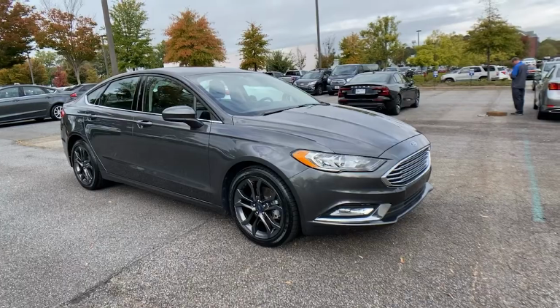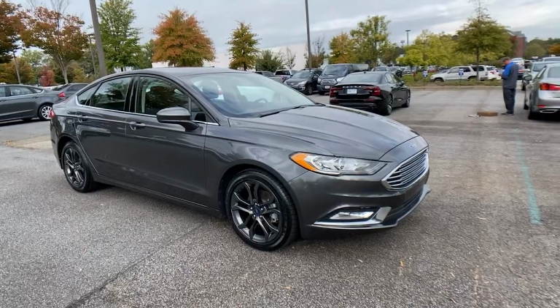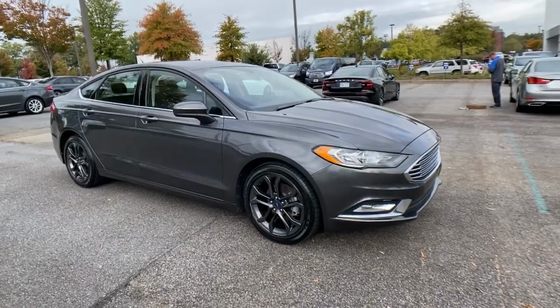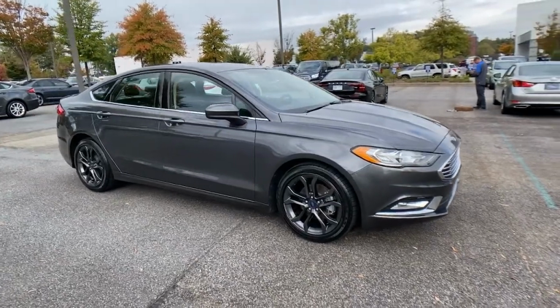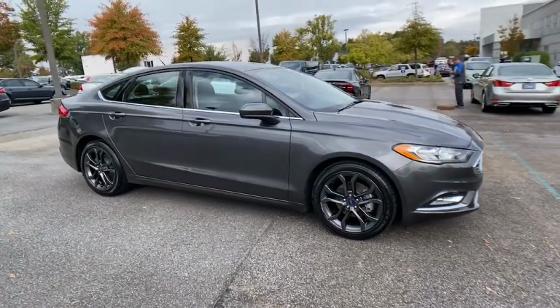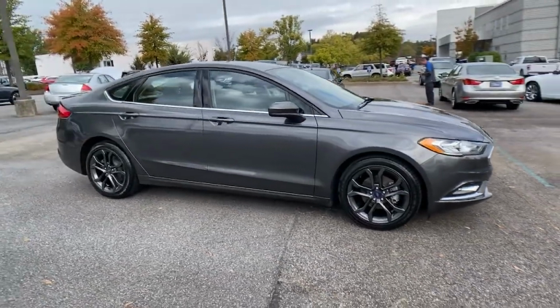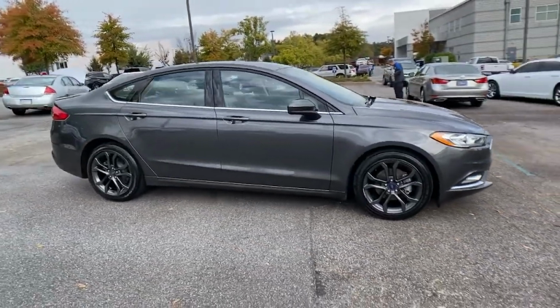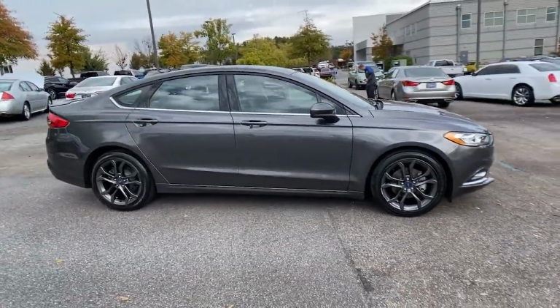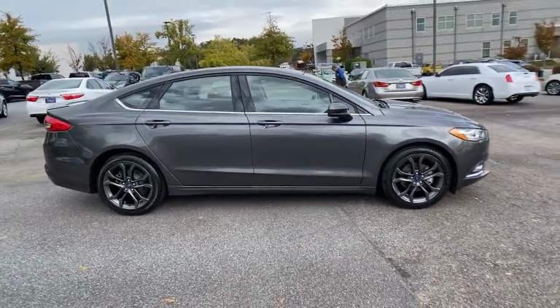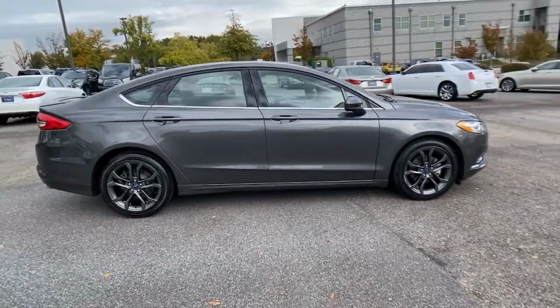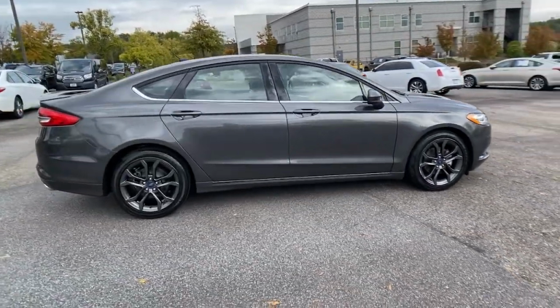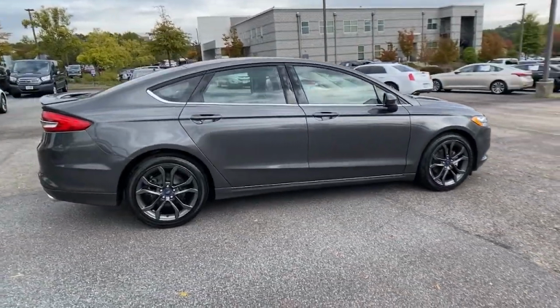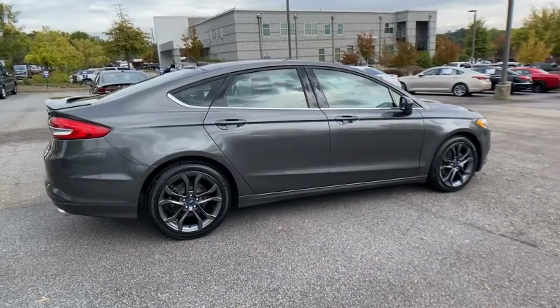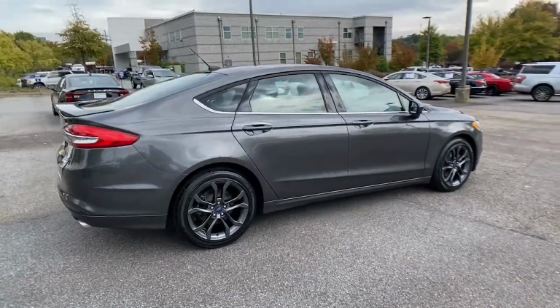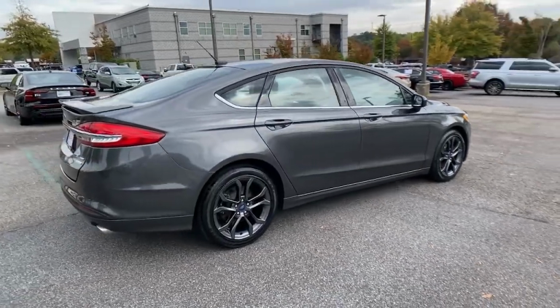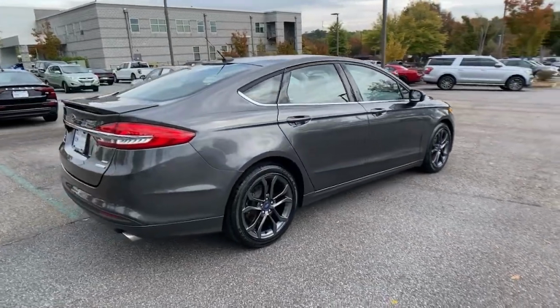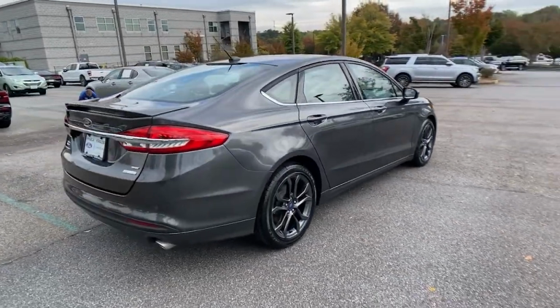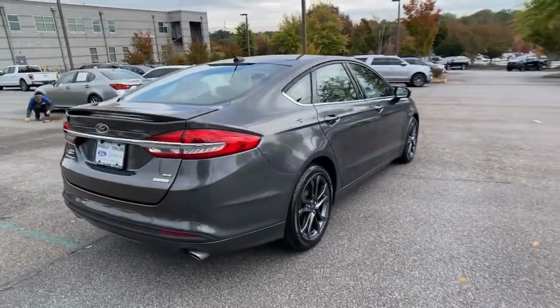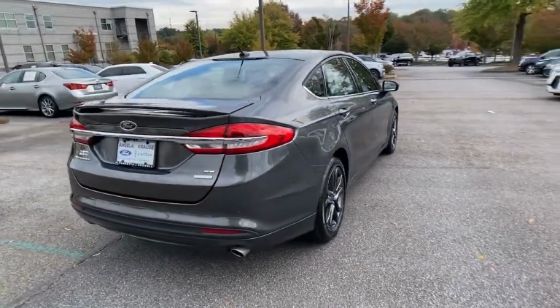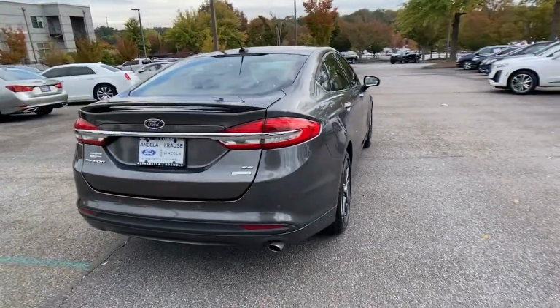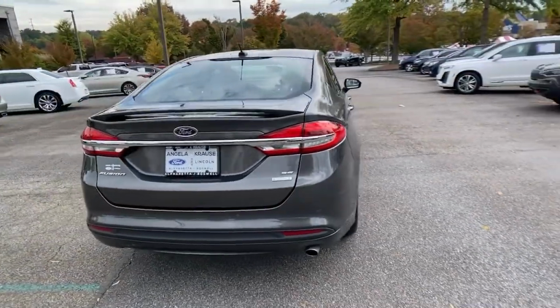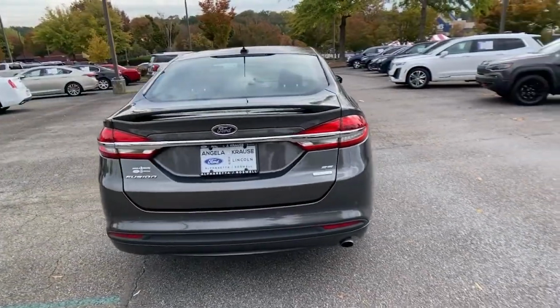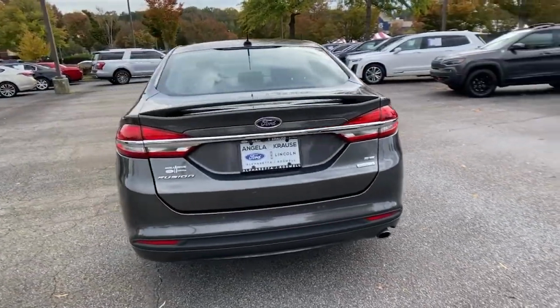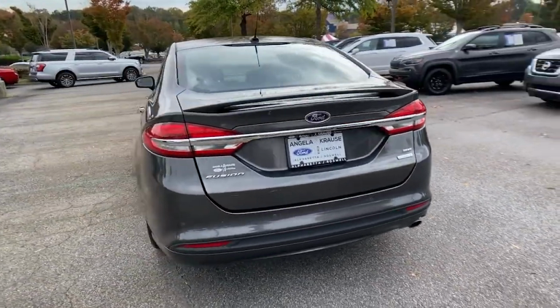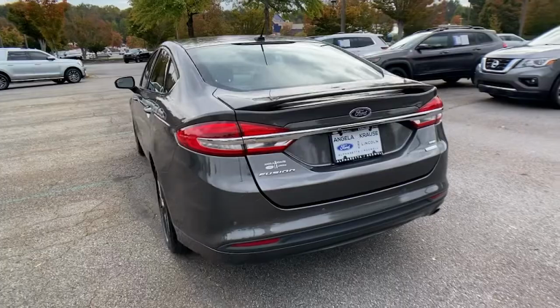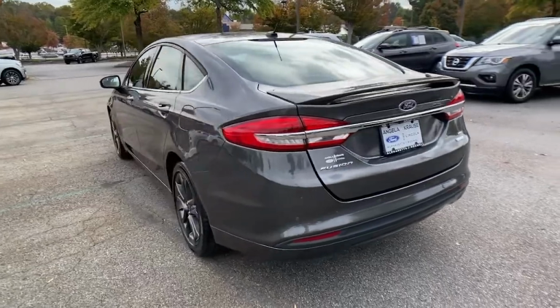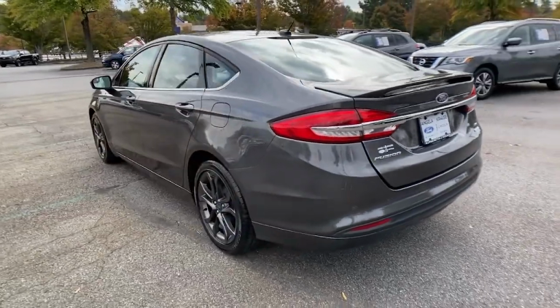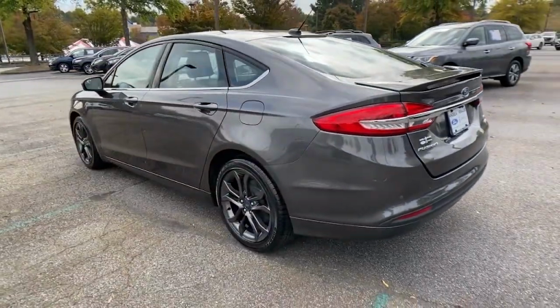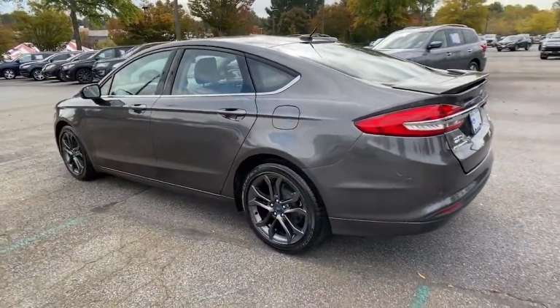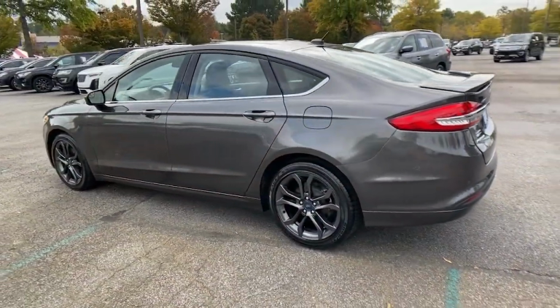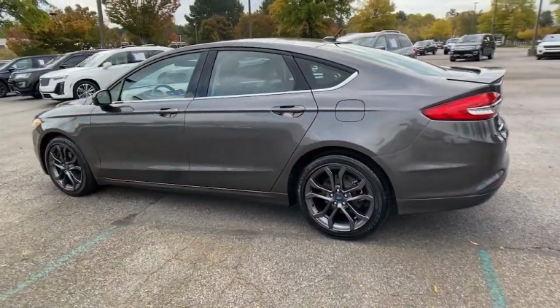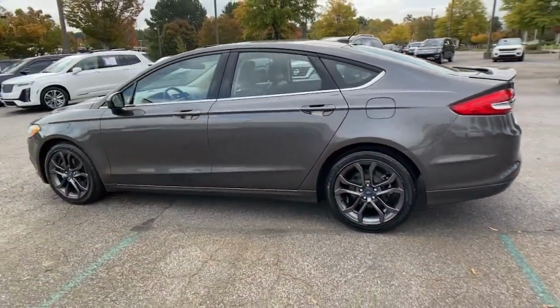Get into the 2018 Ford Fusion. With less than 50,000 miles on the odometer, this vehicle stands out from the rest. Make every drive count in this sporty, sophisticated Fusion.